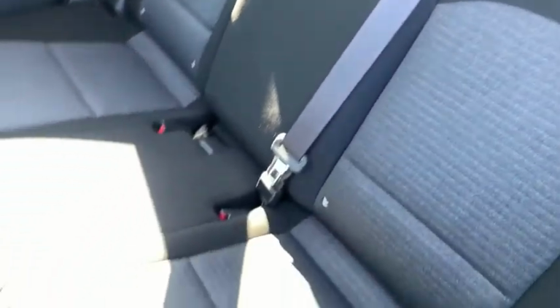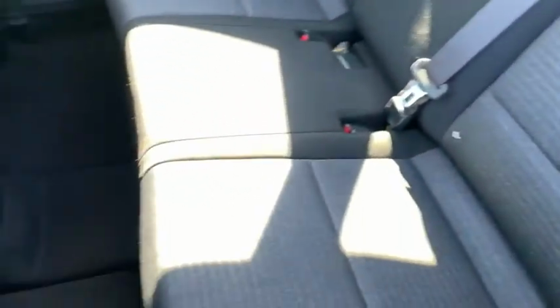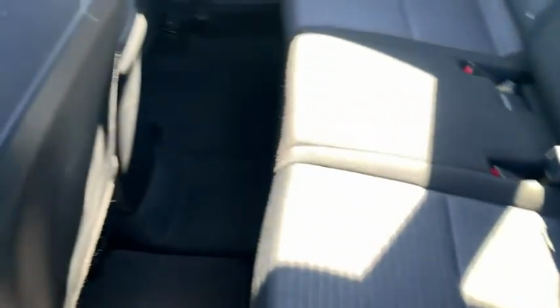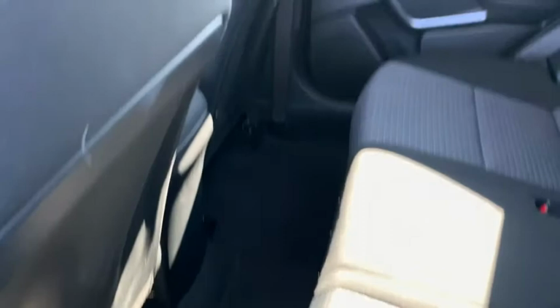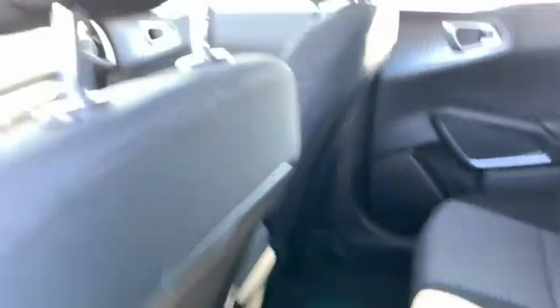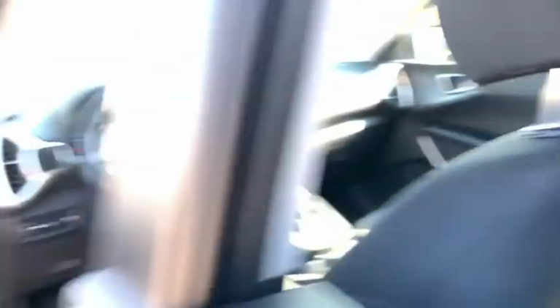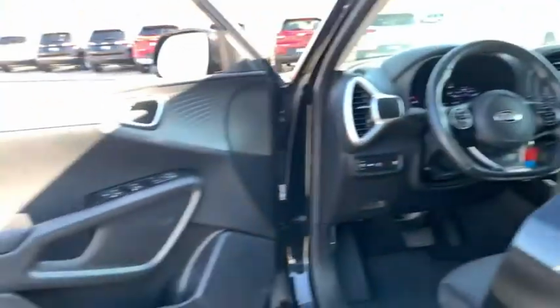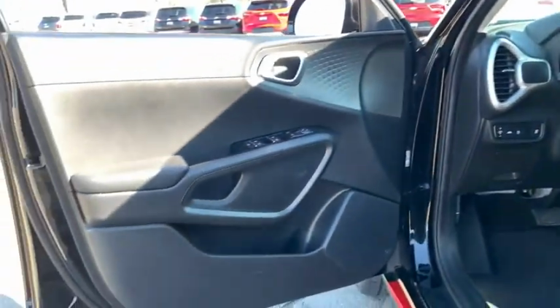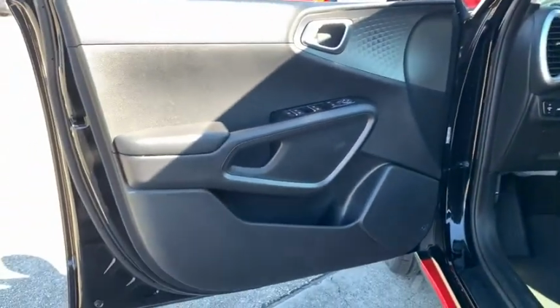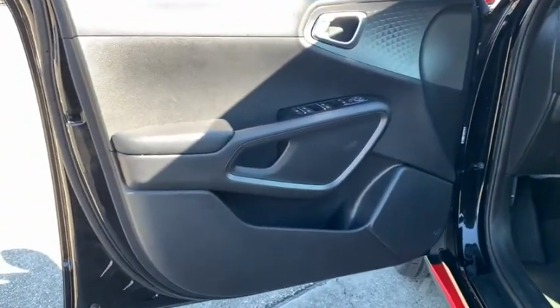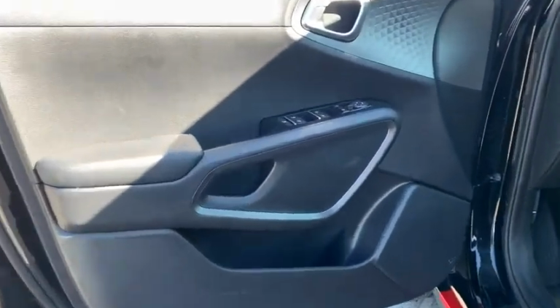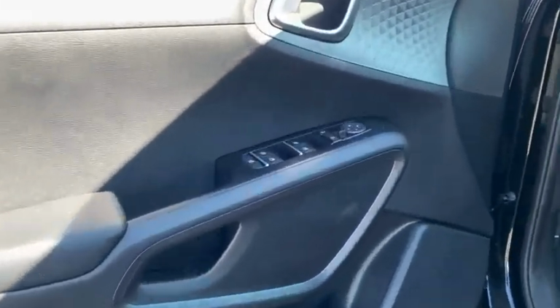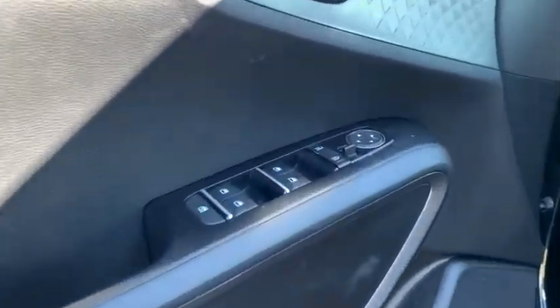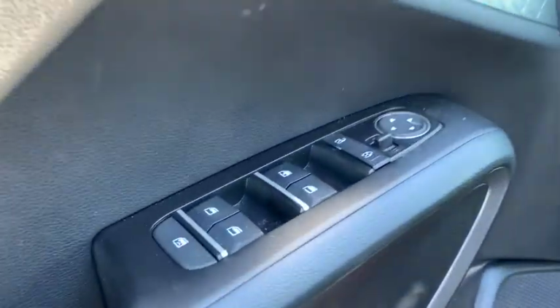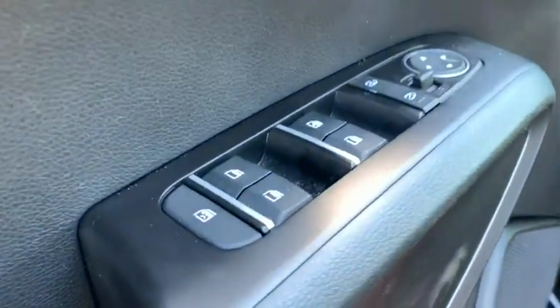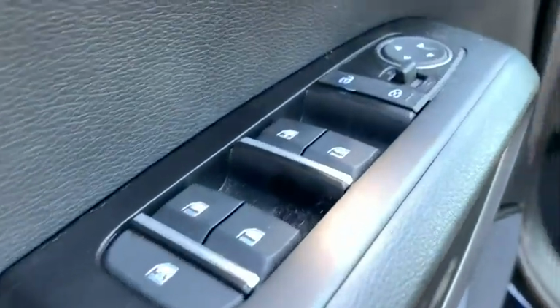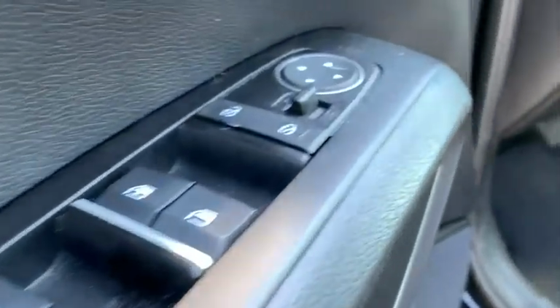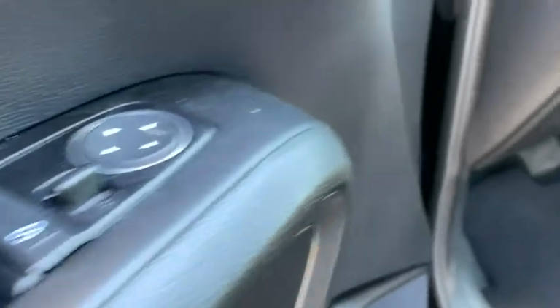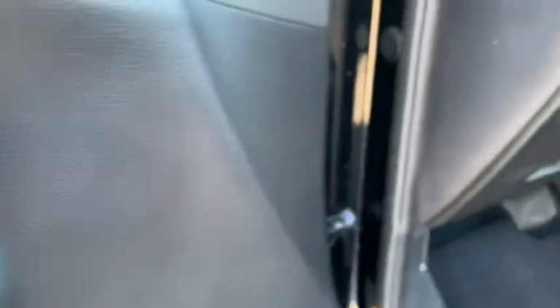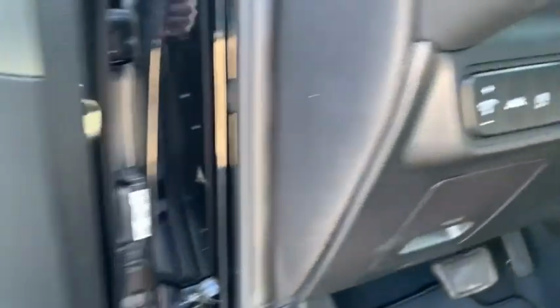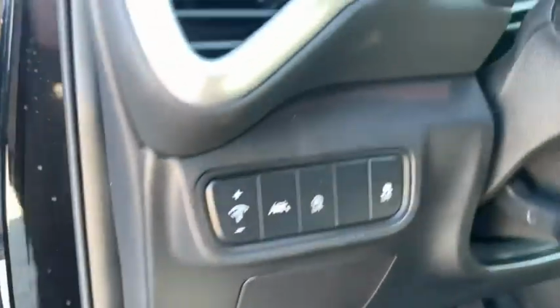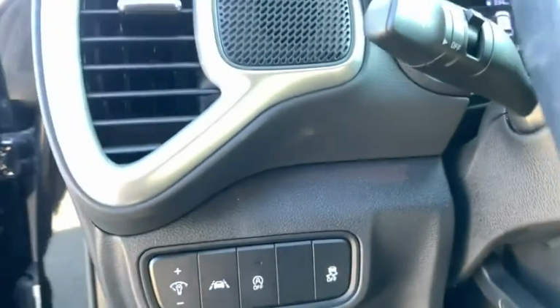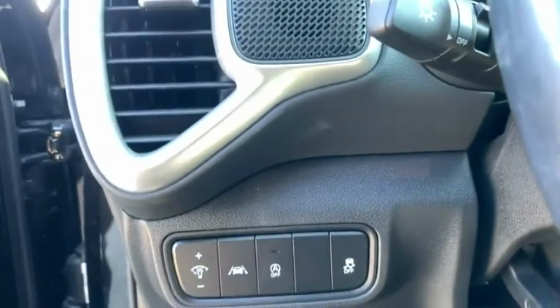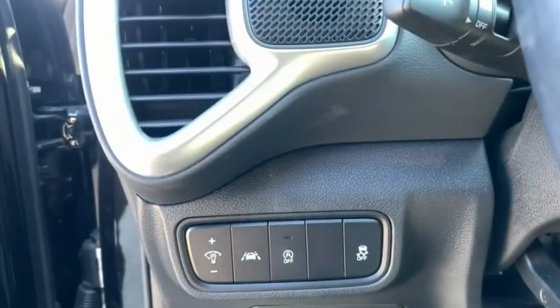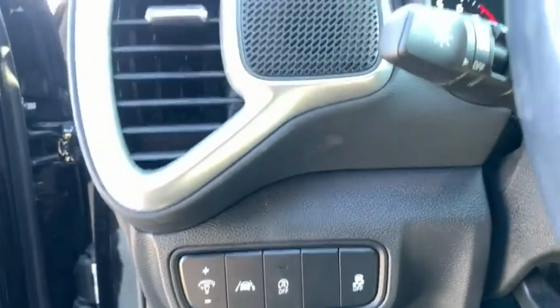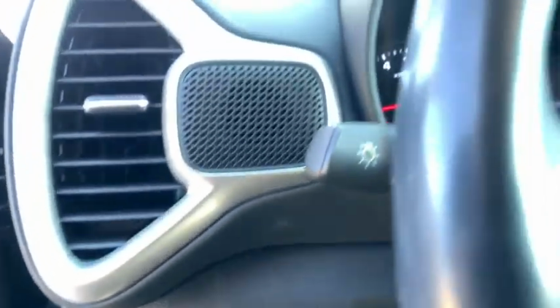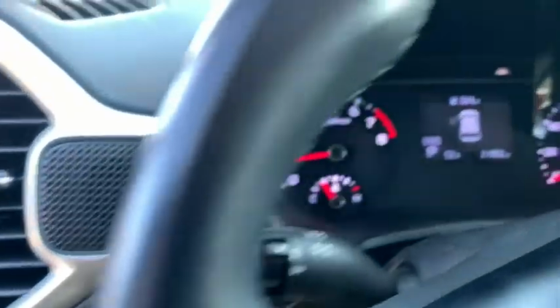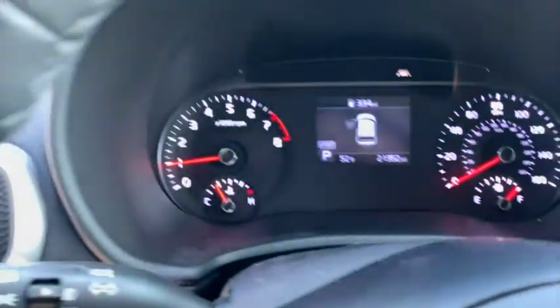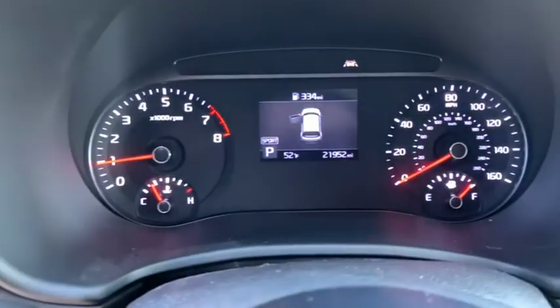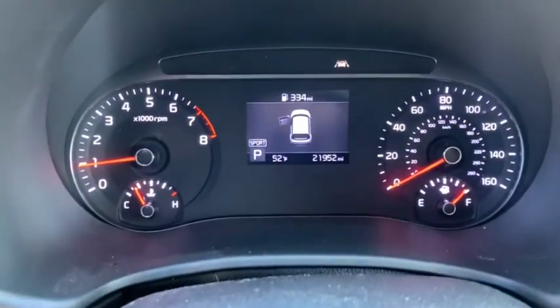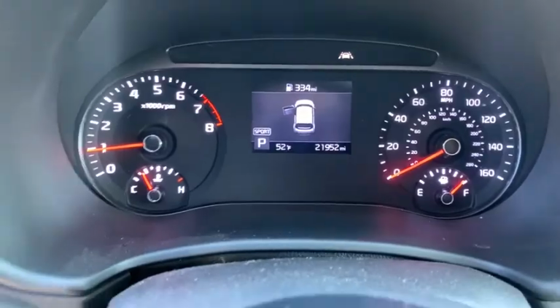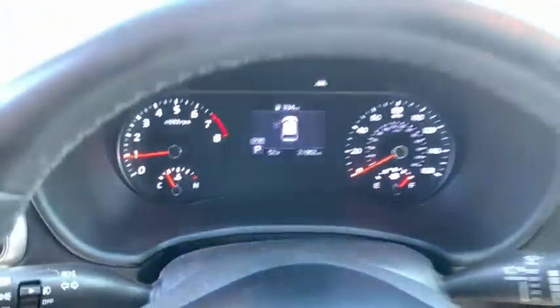Traction control, dual airbags, leather-wrapped steering wheel, power steering, alloy wheels, four-wheel disc brakes, power locks, electronic stability control, fog lights, trip computer, power windows.